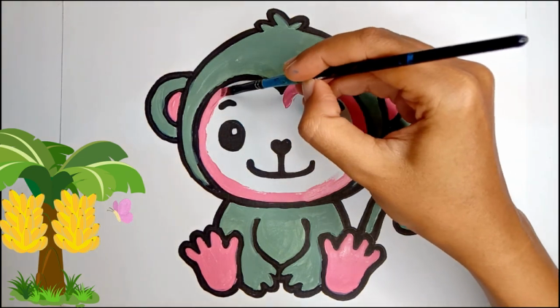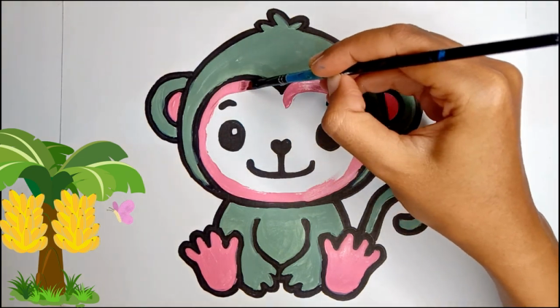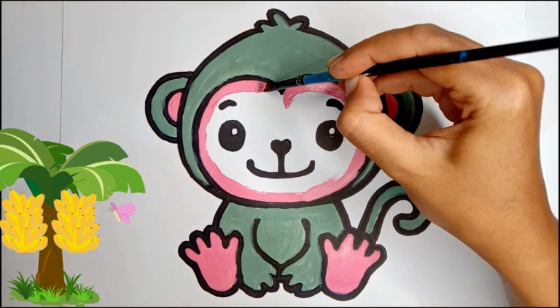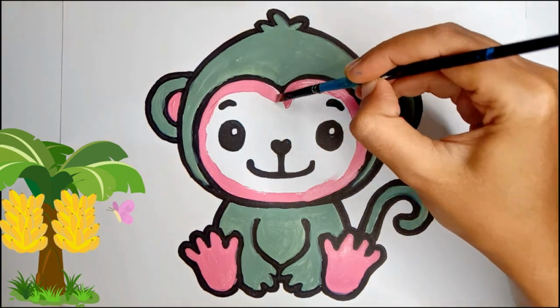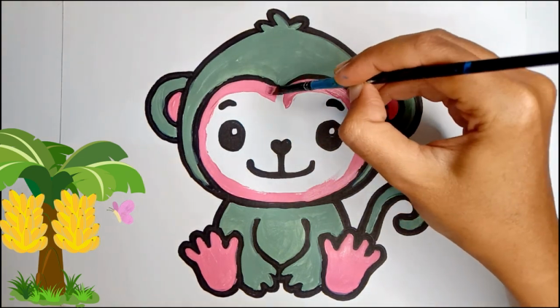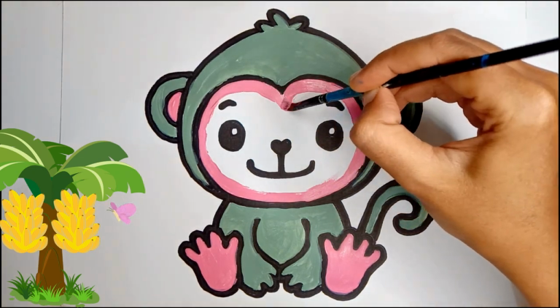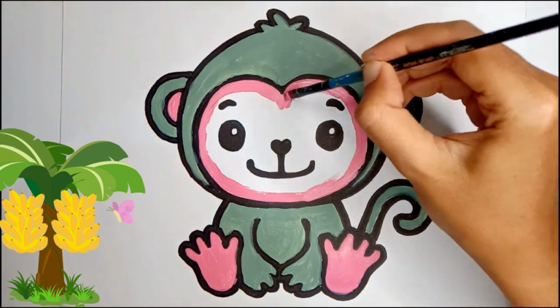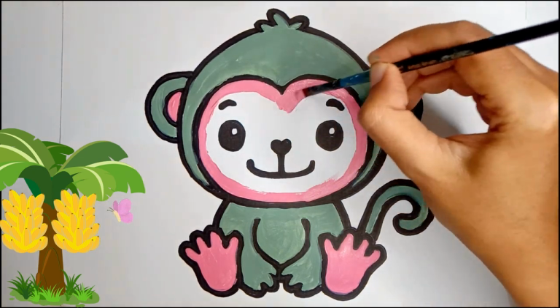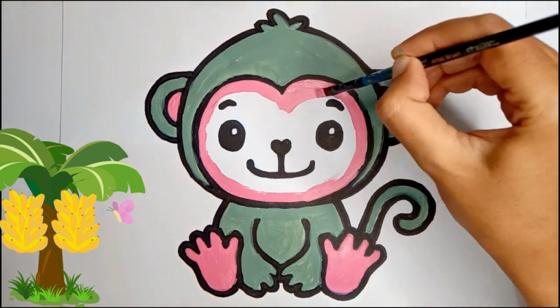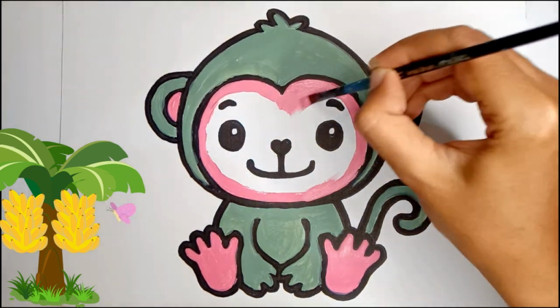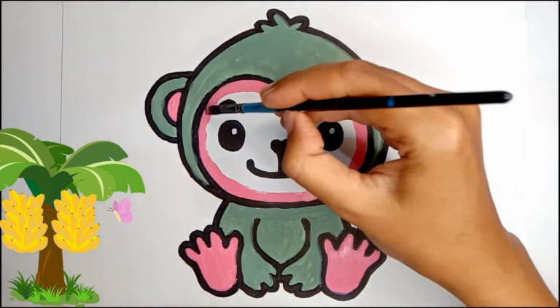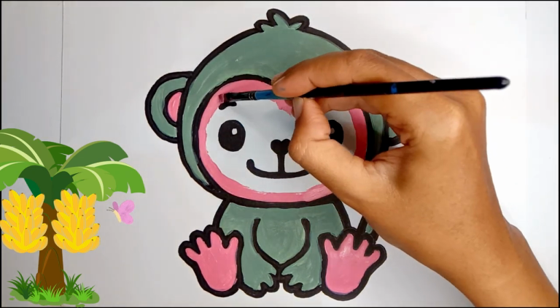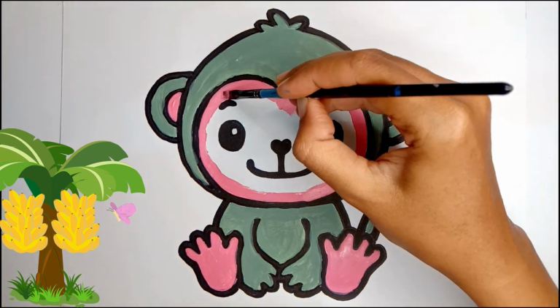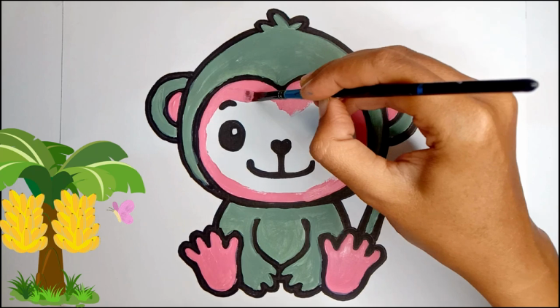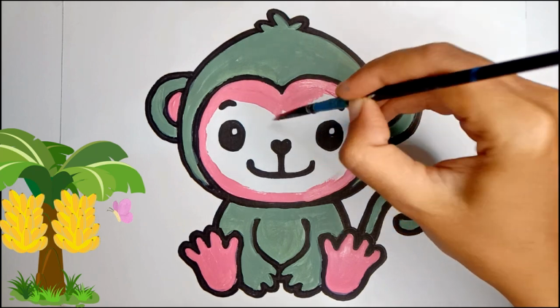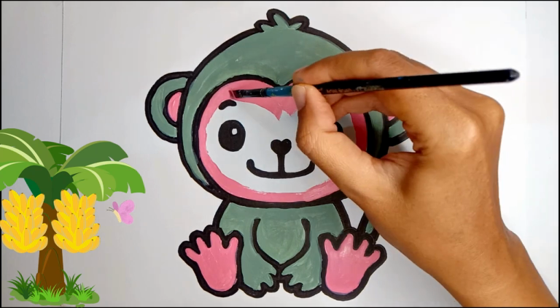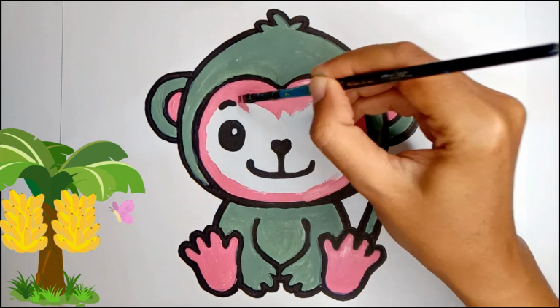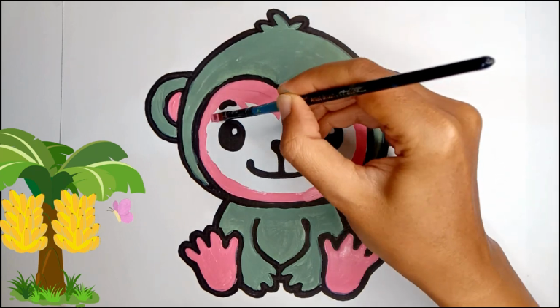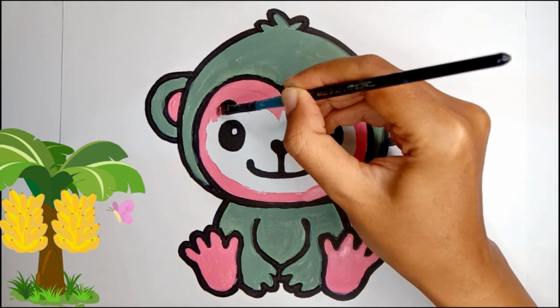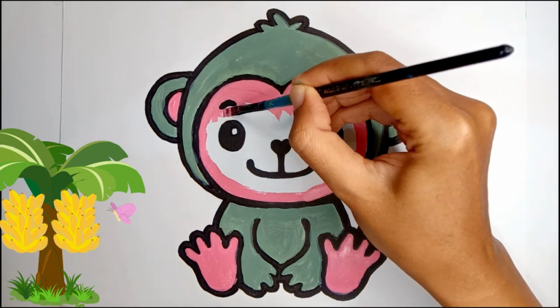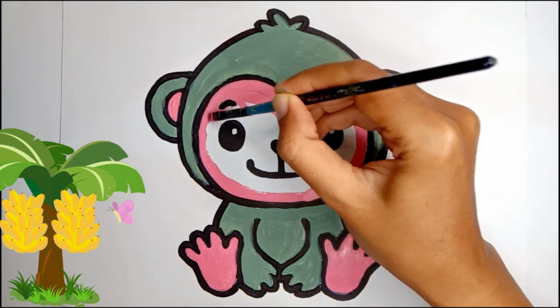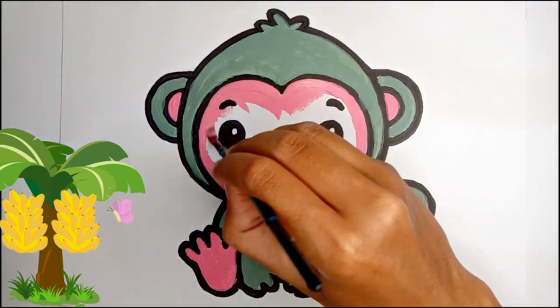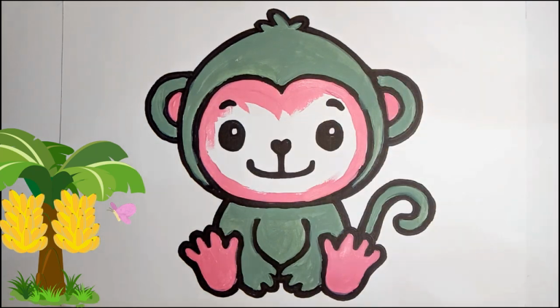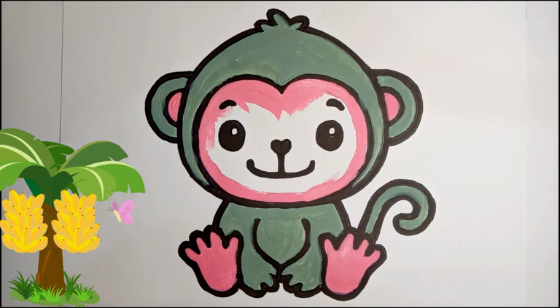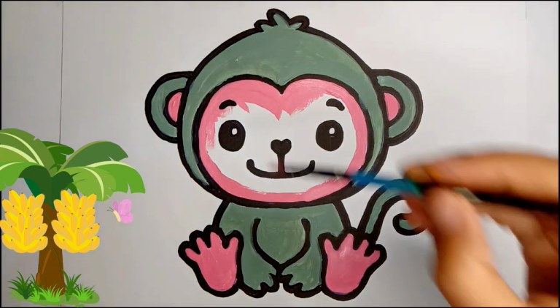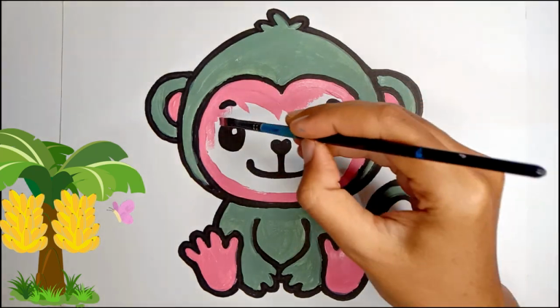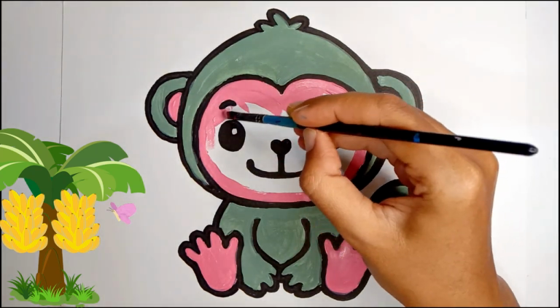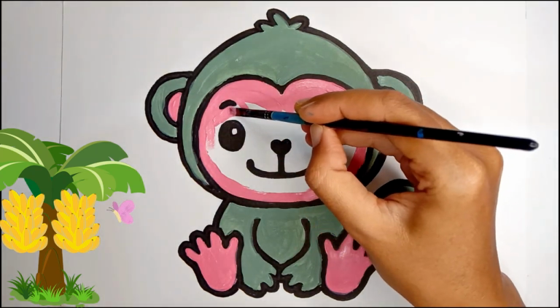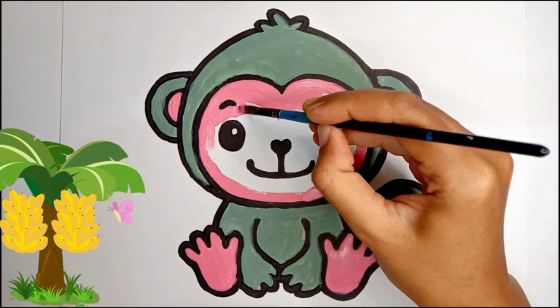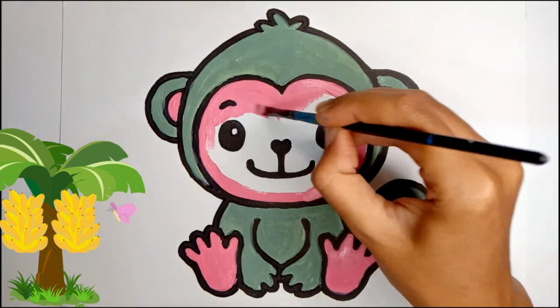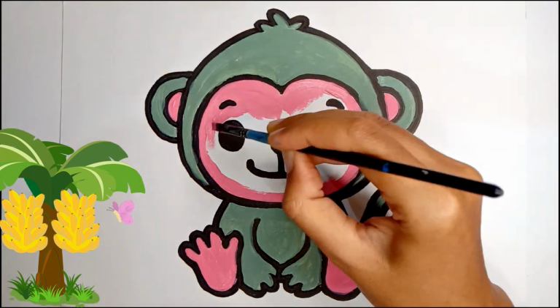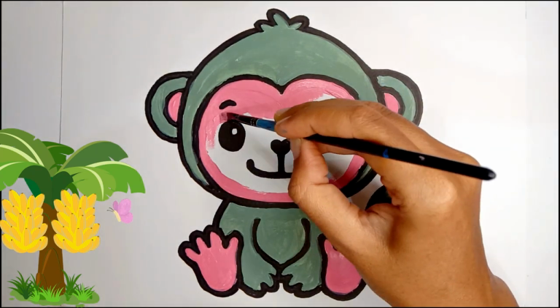Baby monkeys are called infants or baby monkeys. They often ride on their mother's back for protection and convenience.